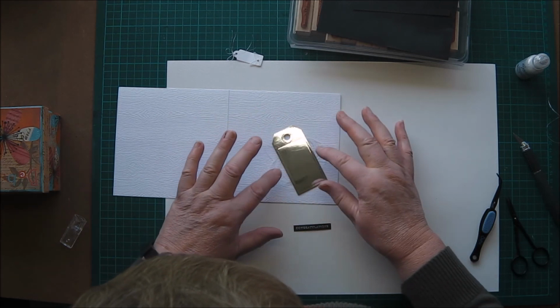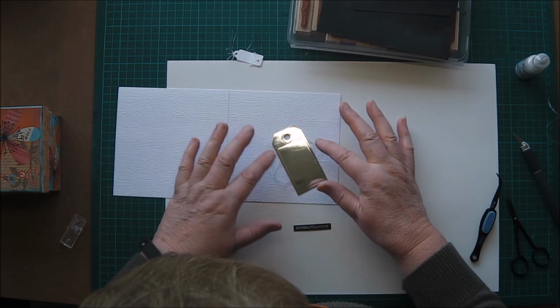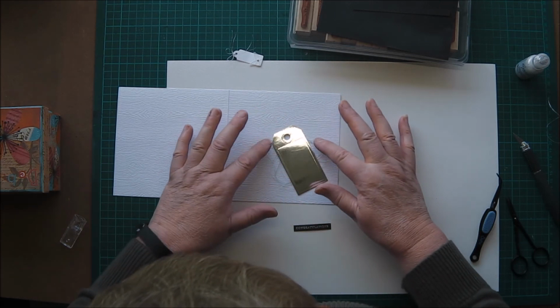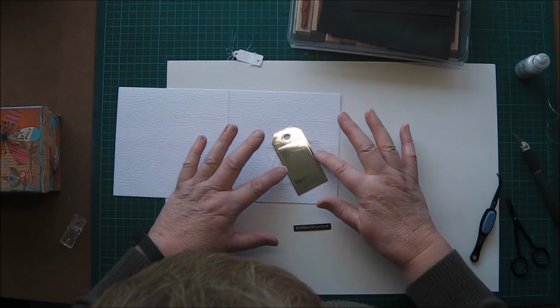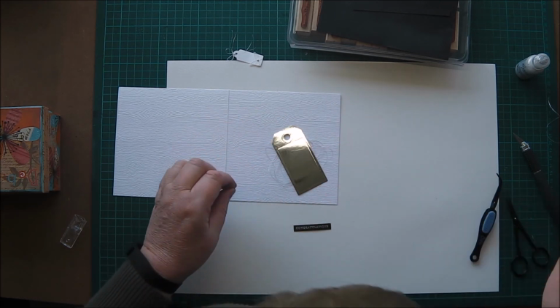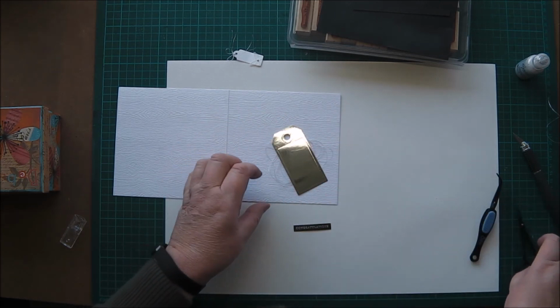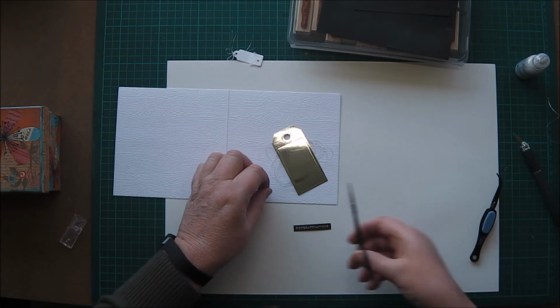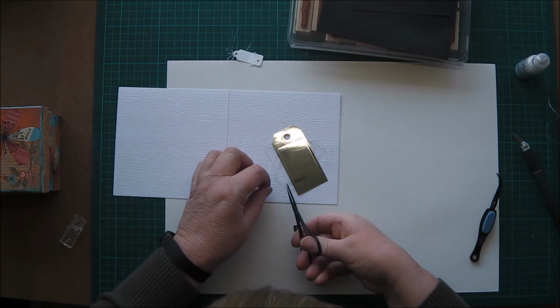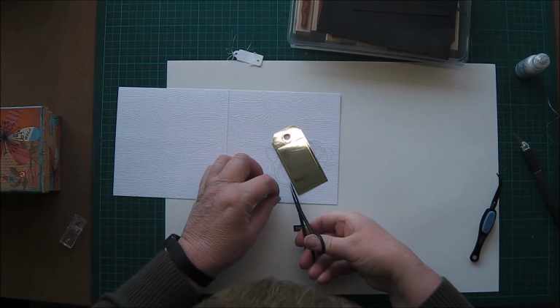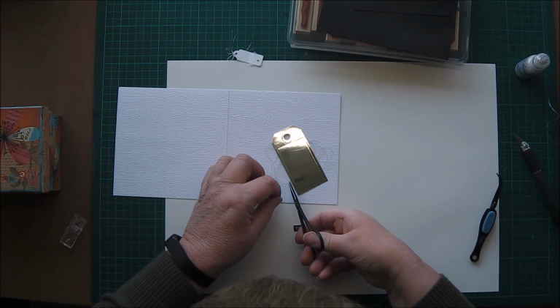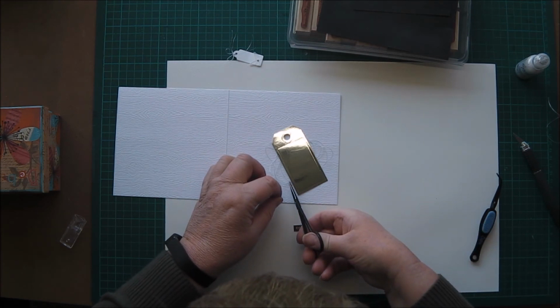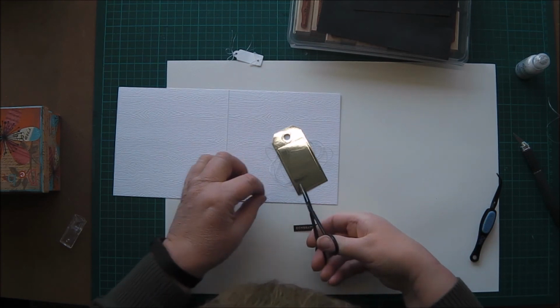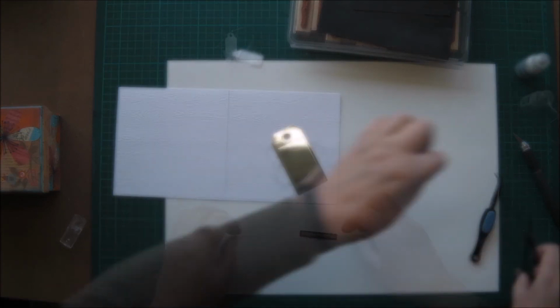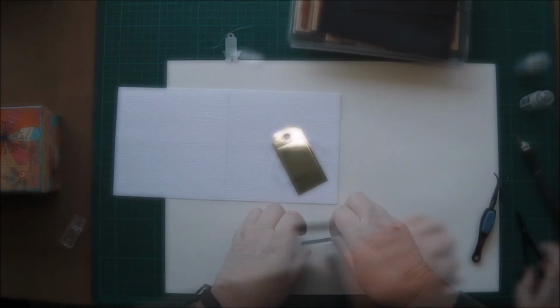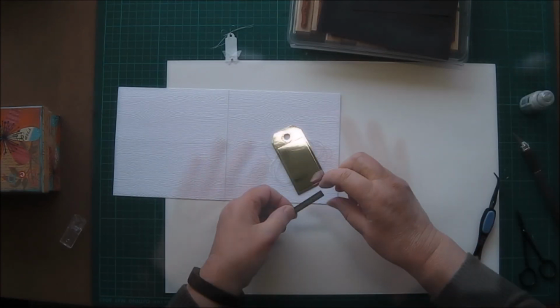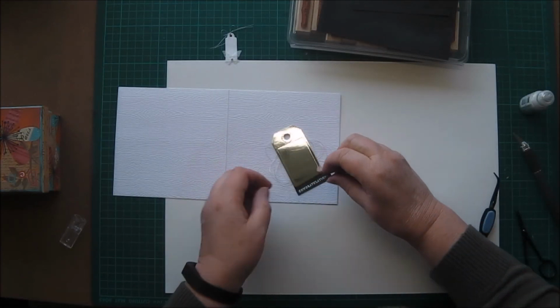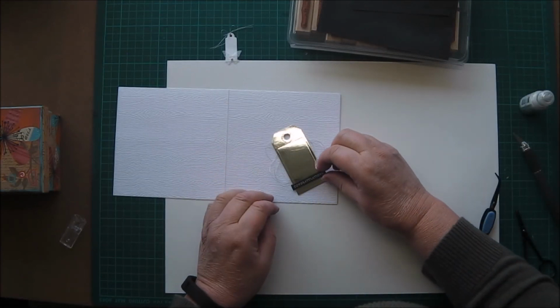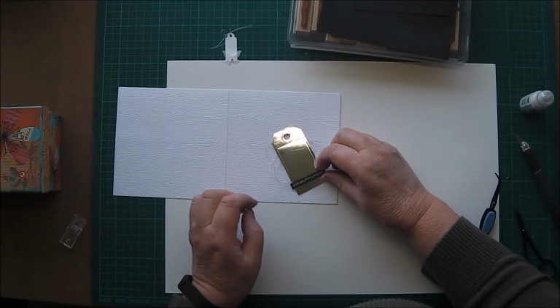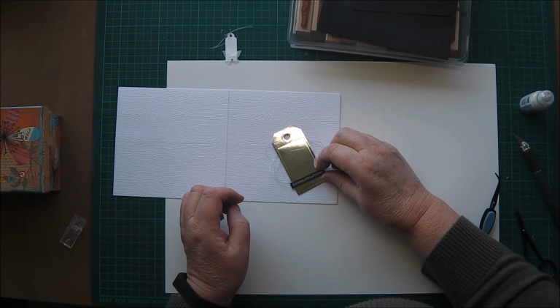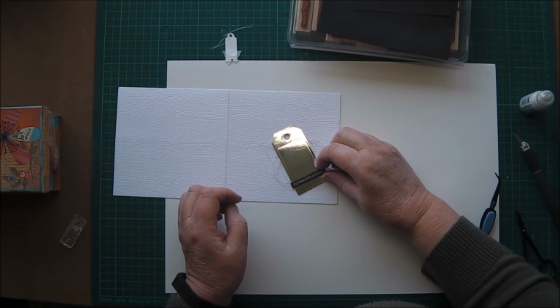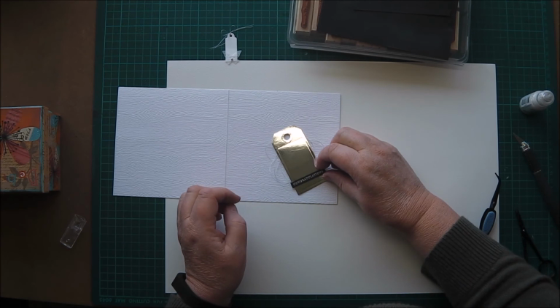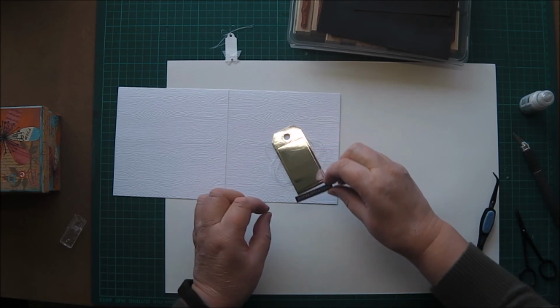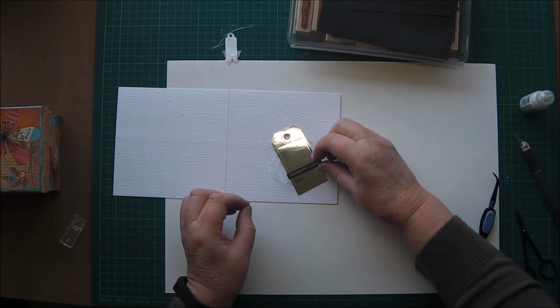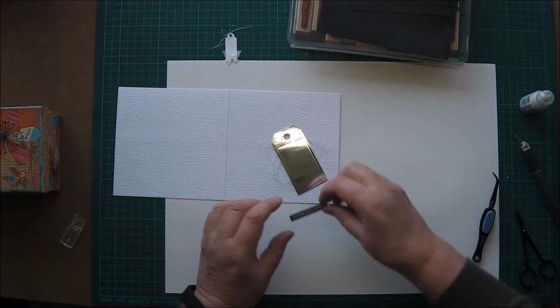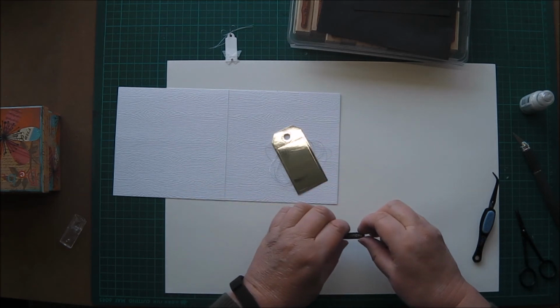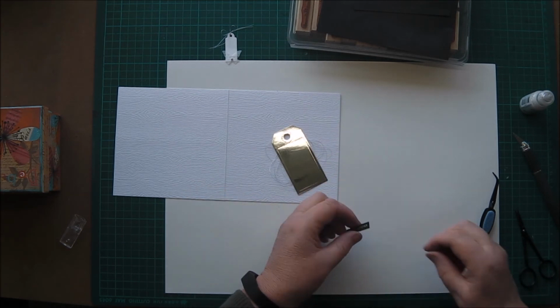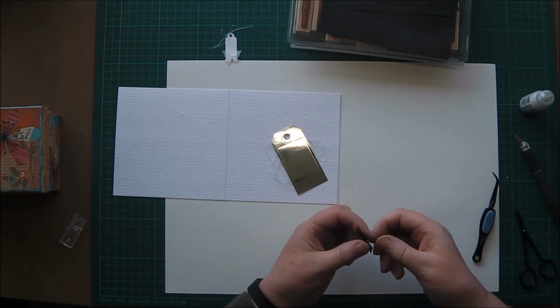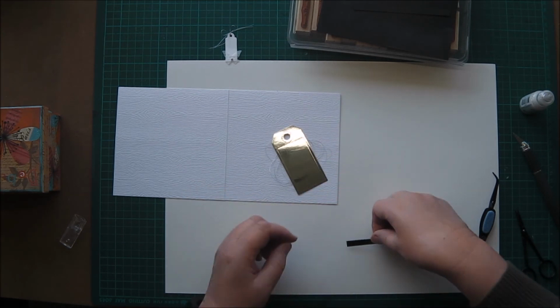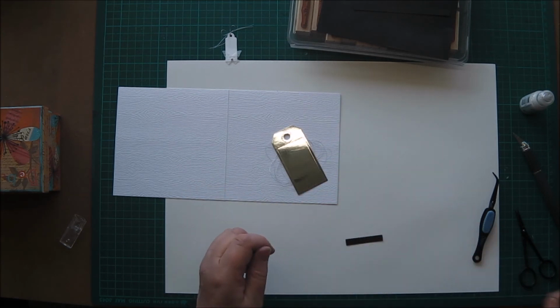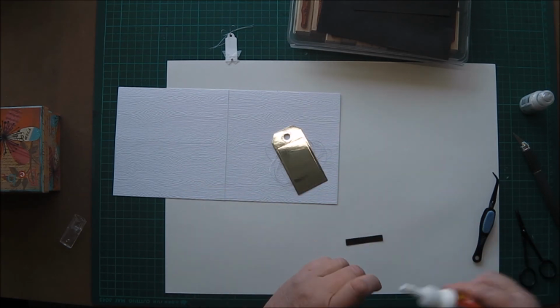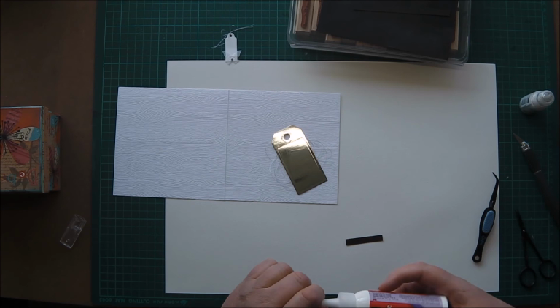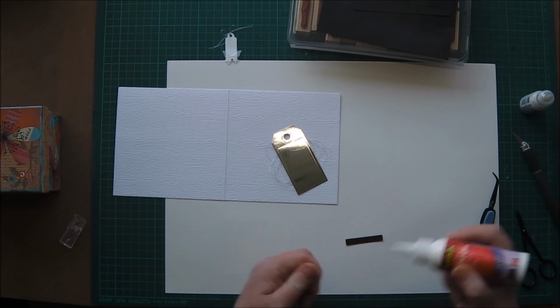The tag is actually nice and flat. It looks curvy there because of the light shining down on it, but it is nice and flat. Just working out where I can put the sentiment.